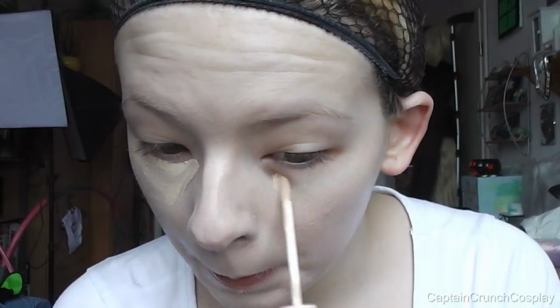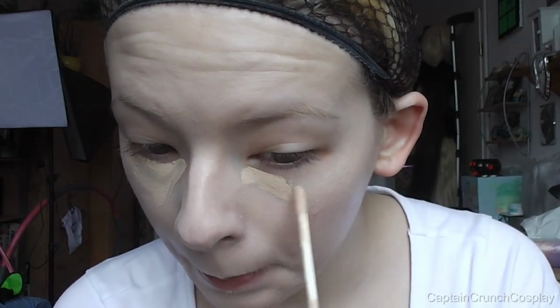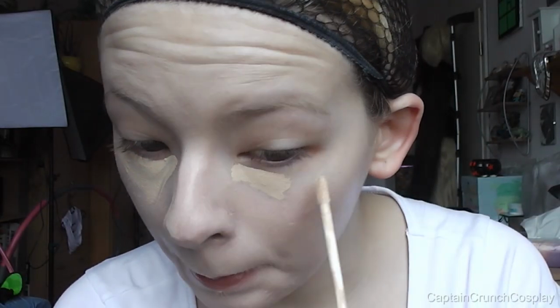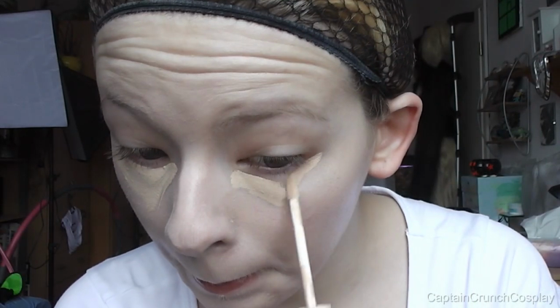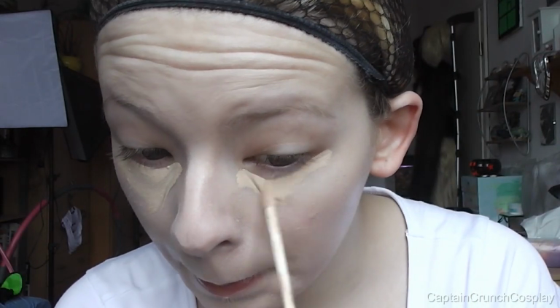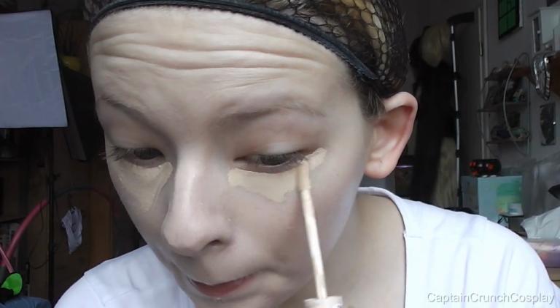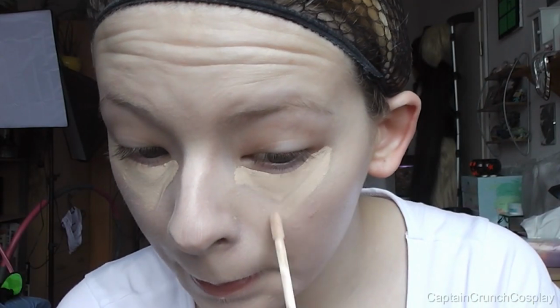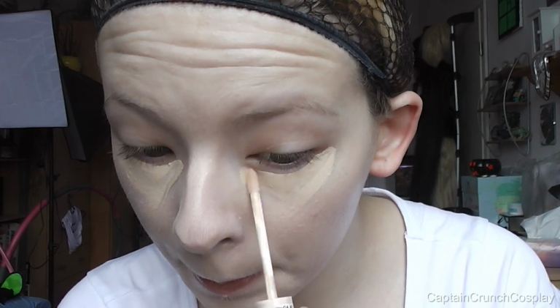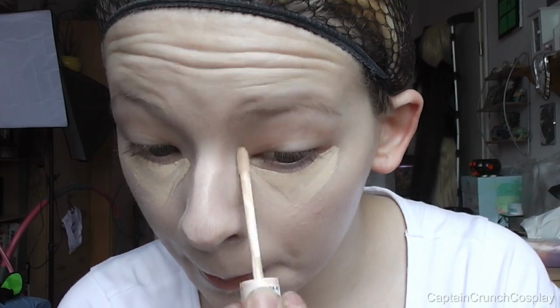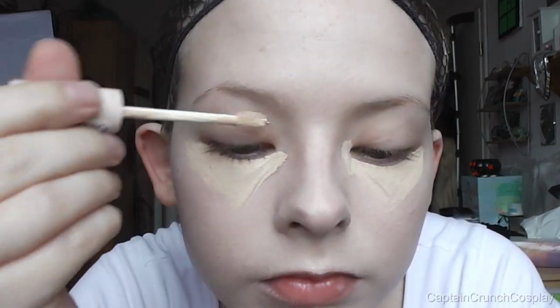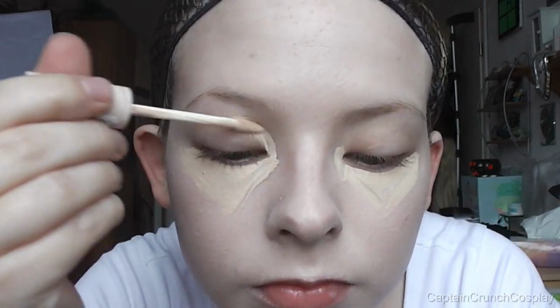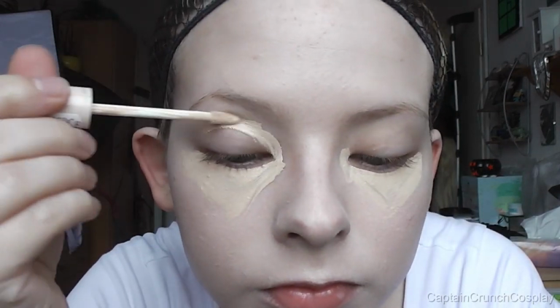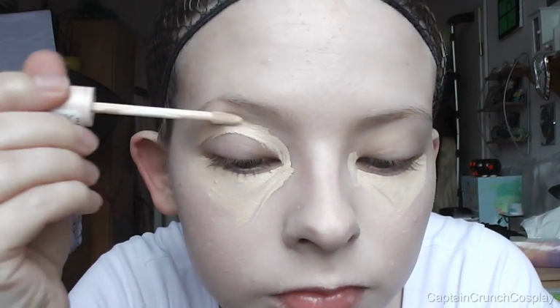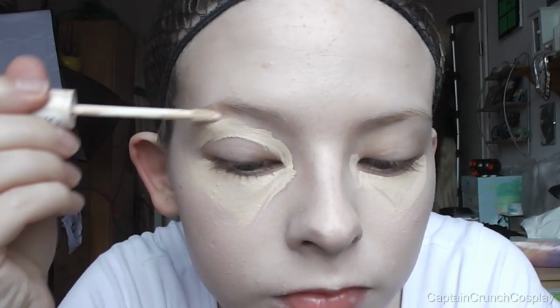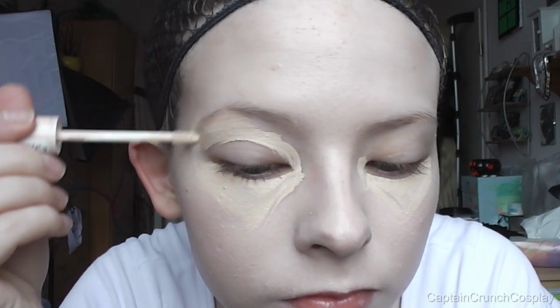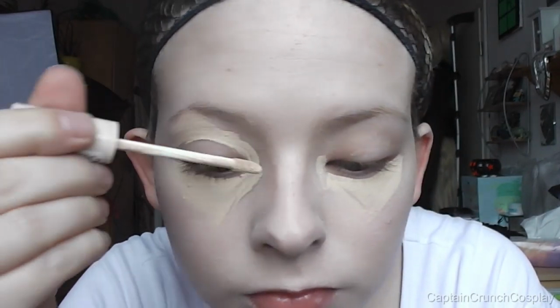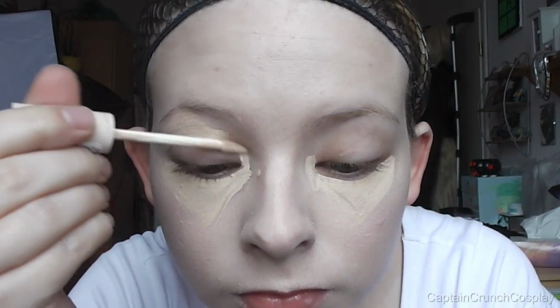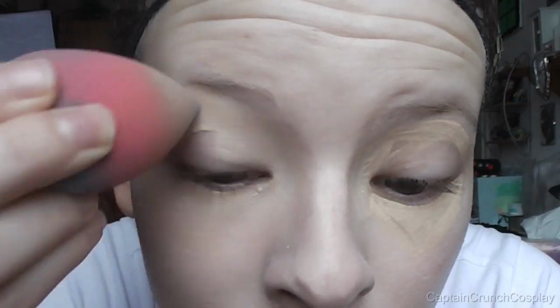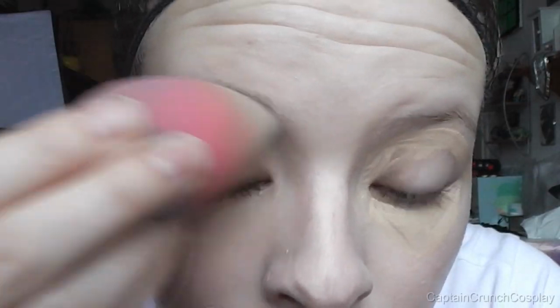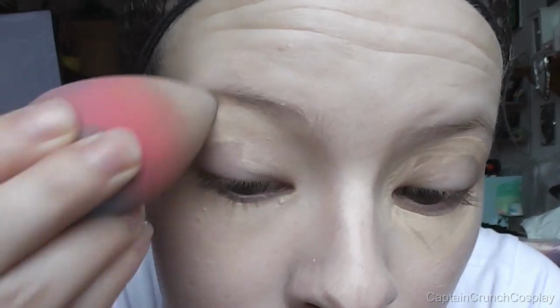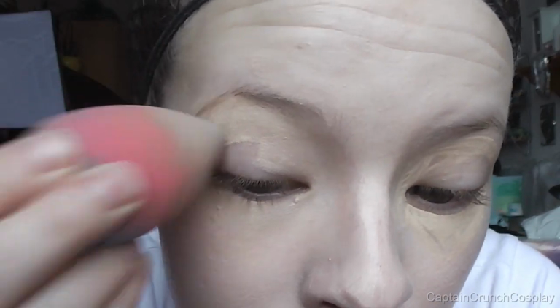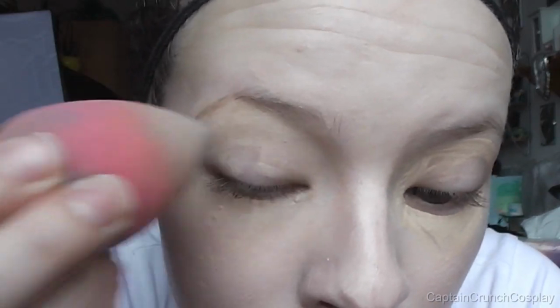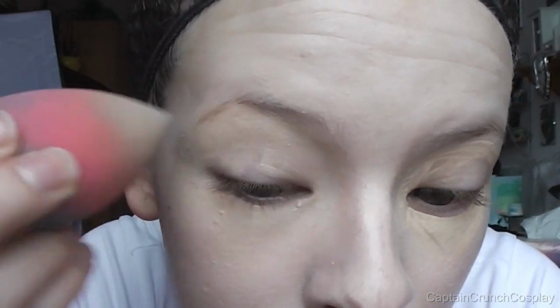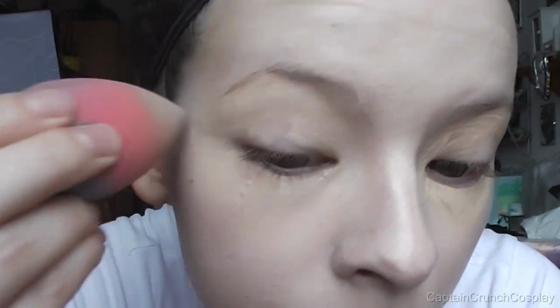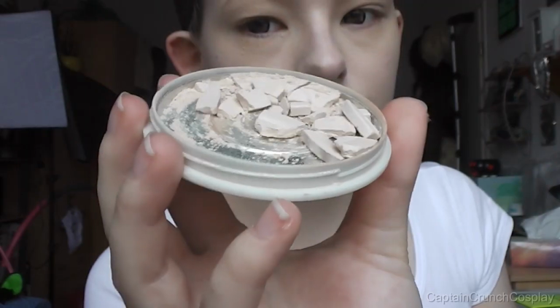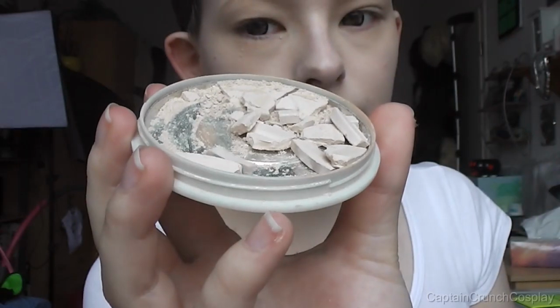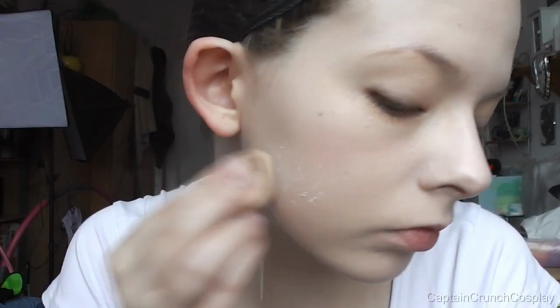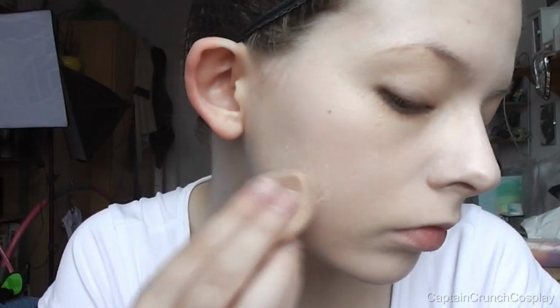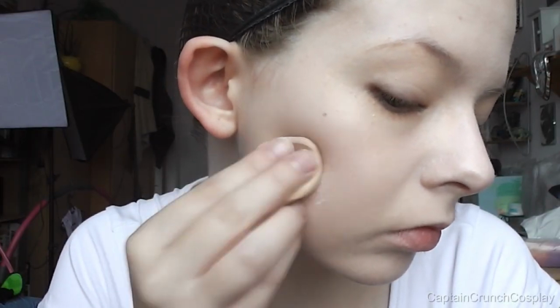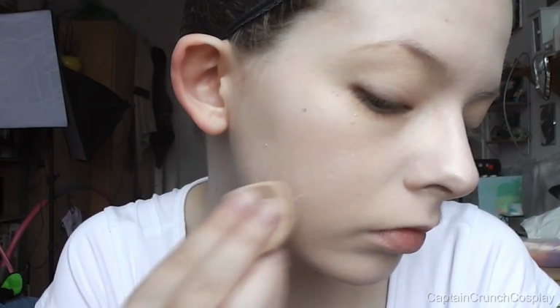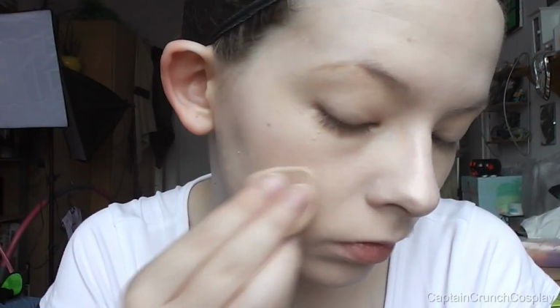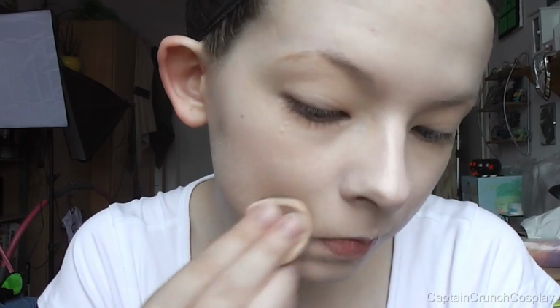Apply concealer in a triangular shape and I also like to use it as a primer on my eyes. After blending, set the whole face with a translucent powder but leave out the eyelids.